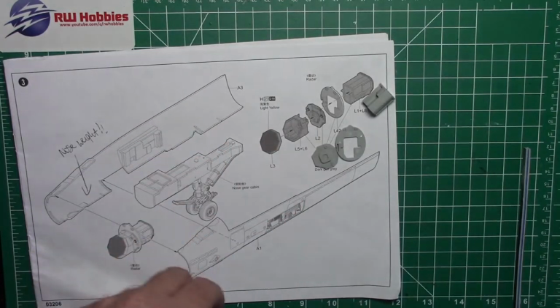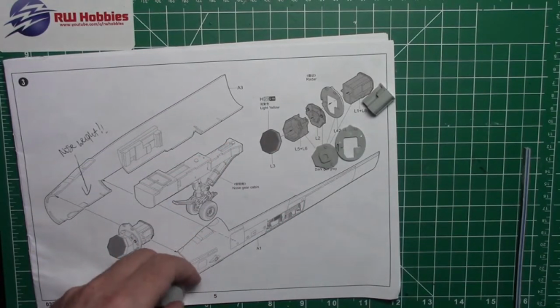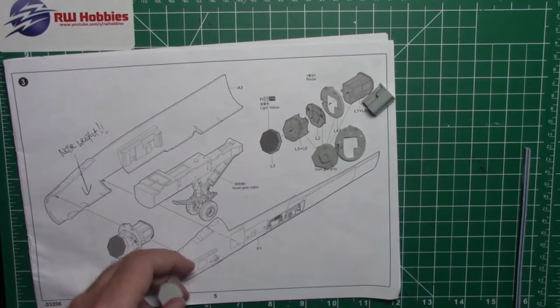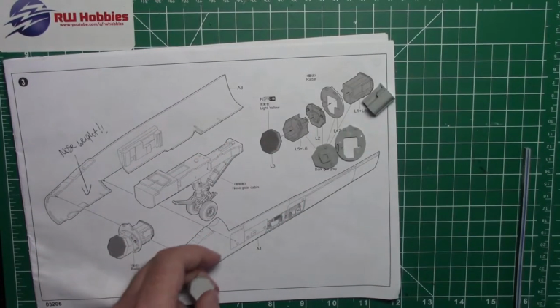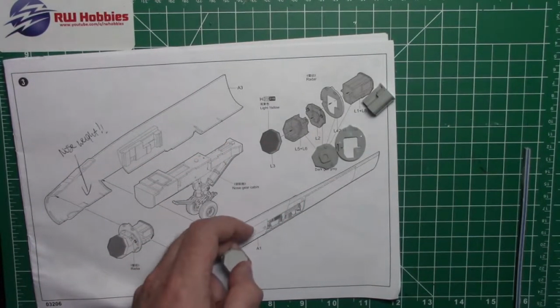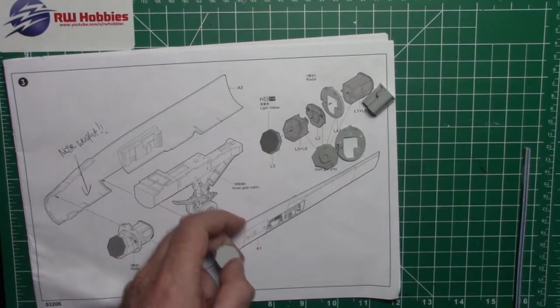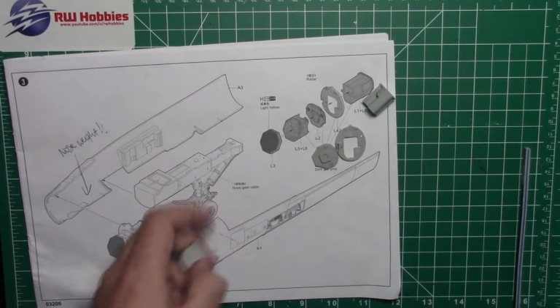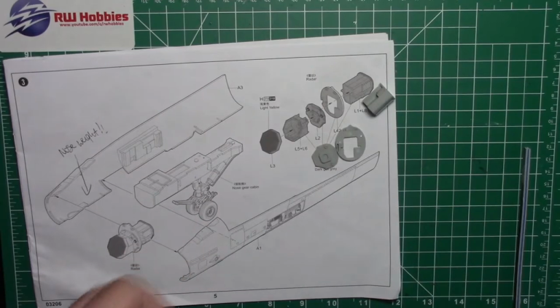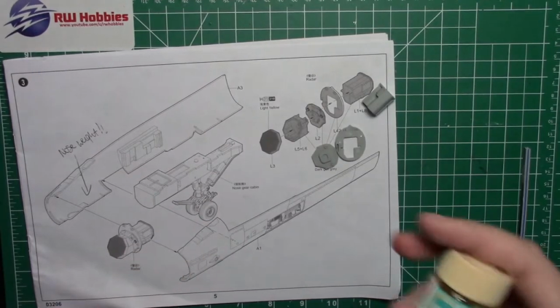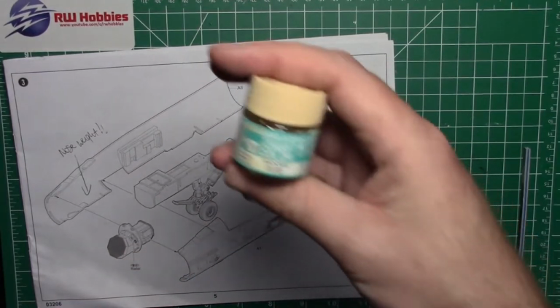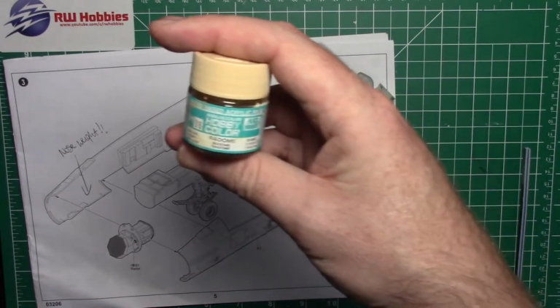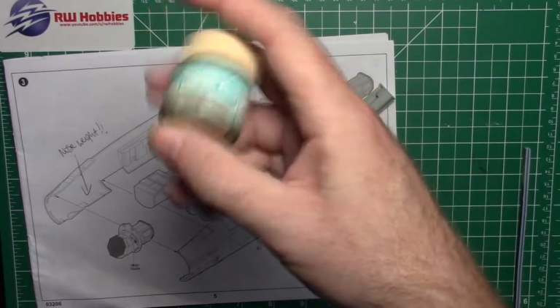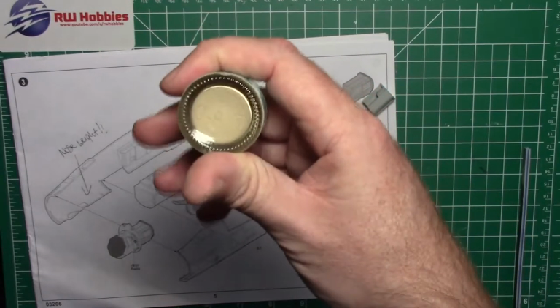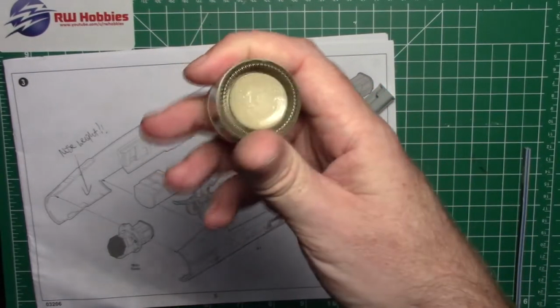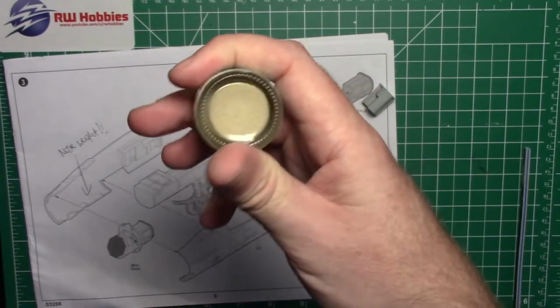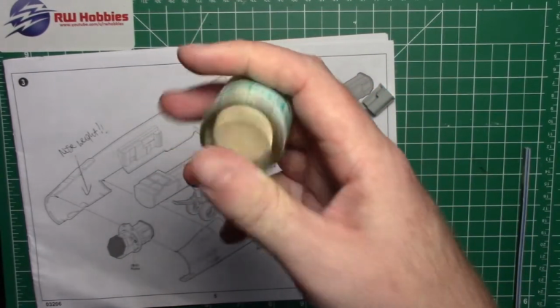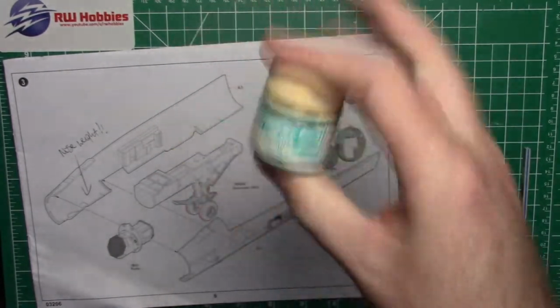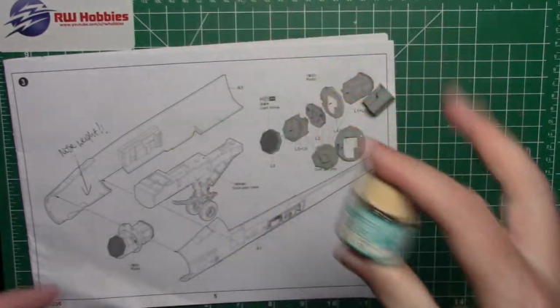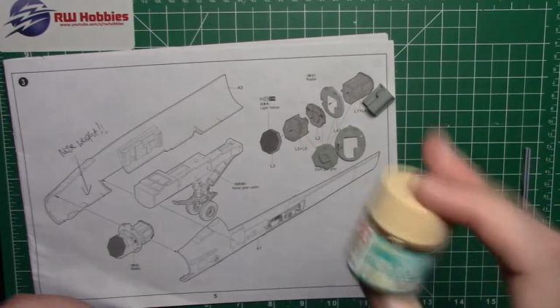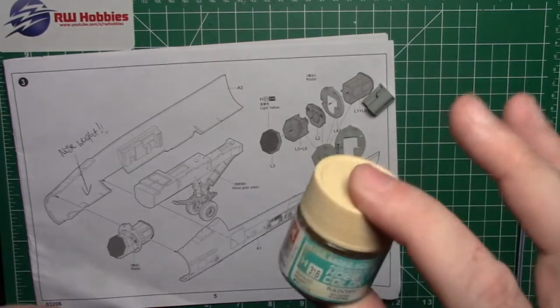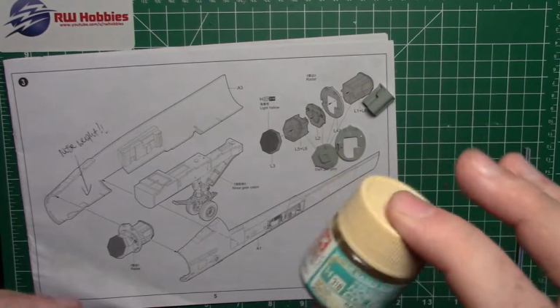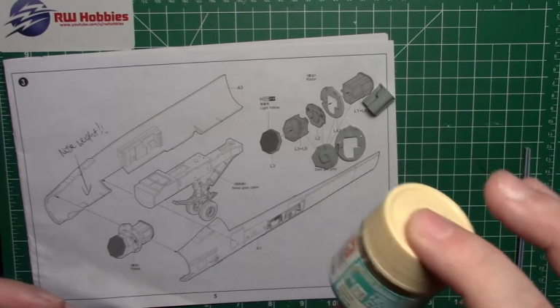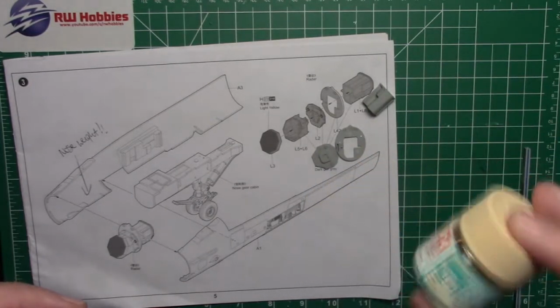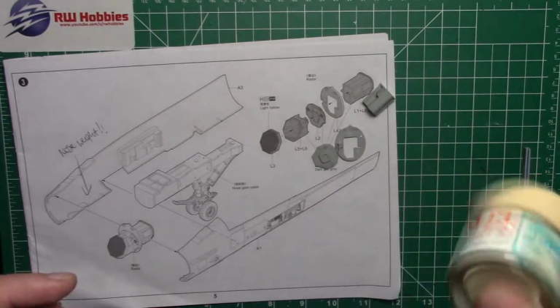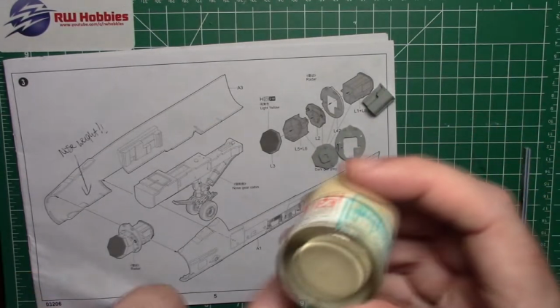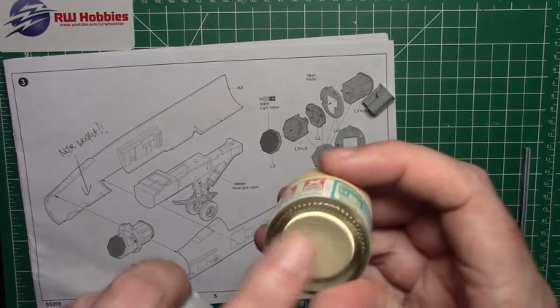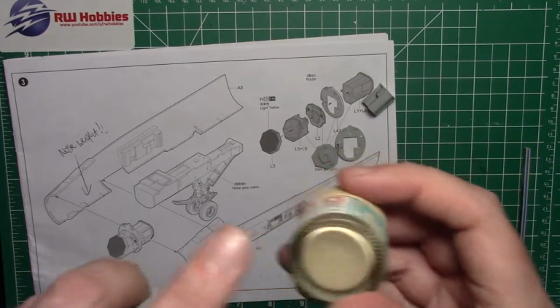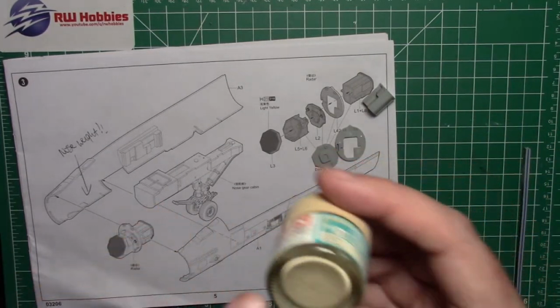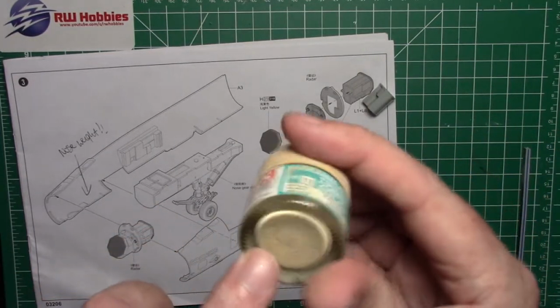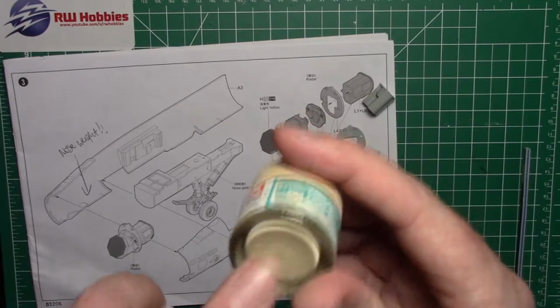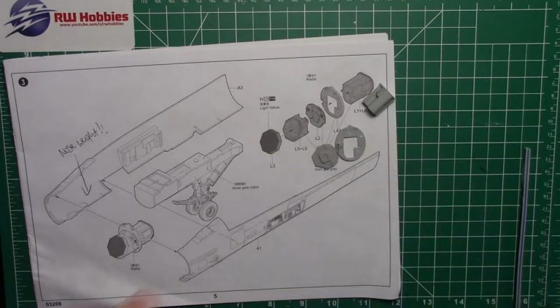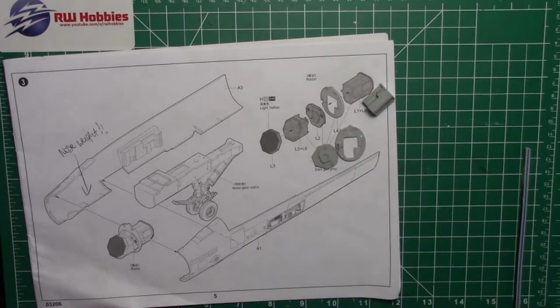The radar front is light yellow 318. I was just checking whether I actually have color 318 — I'm not sure that's totally accurate. I have a really good reference book I've used in my previous Hornet videos, and I'll pull that out and check if that's a good color or not. It doesn't look quite right to me, but who knows.